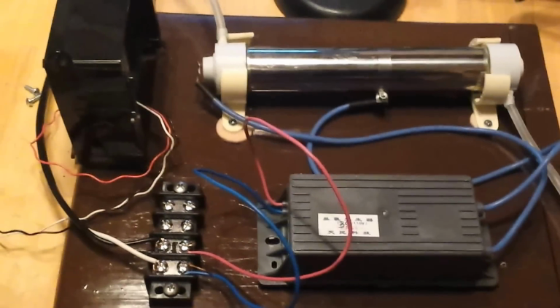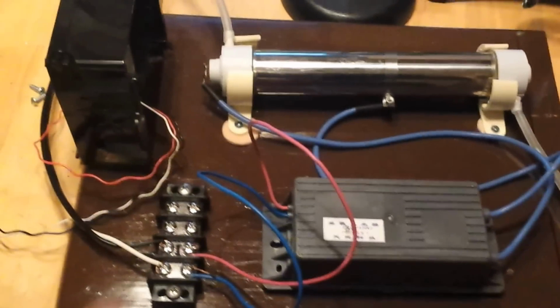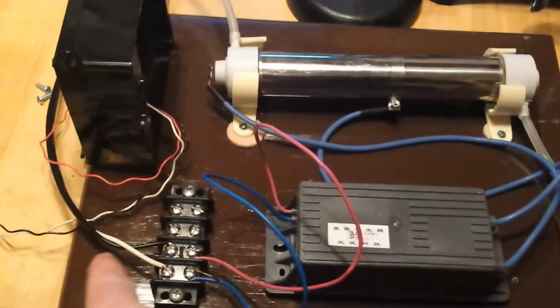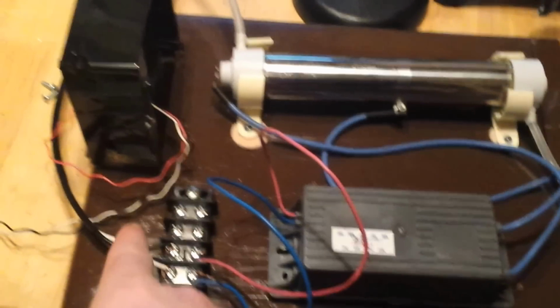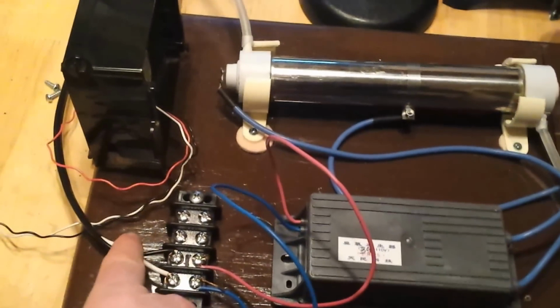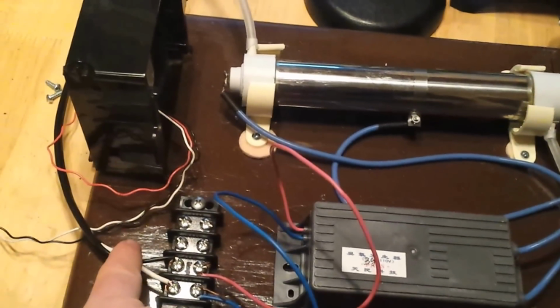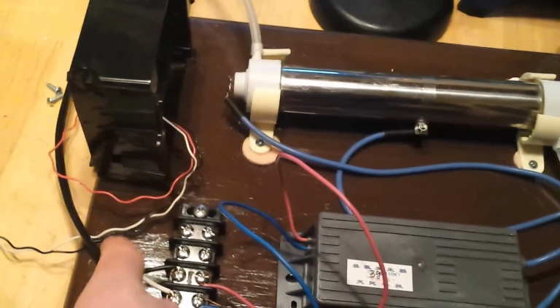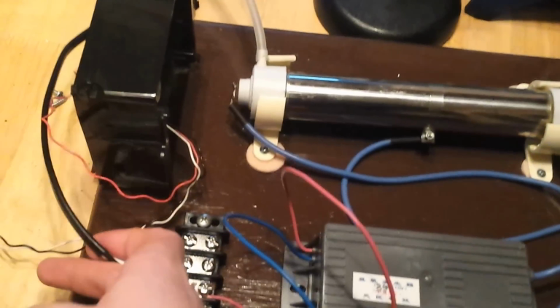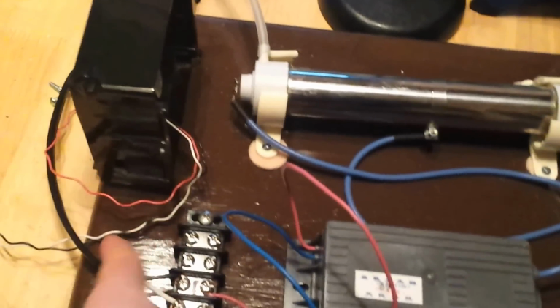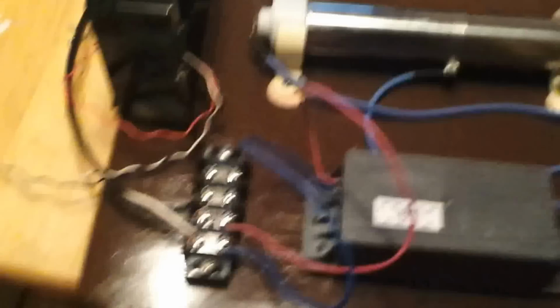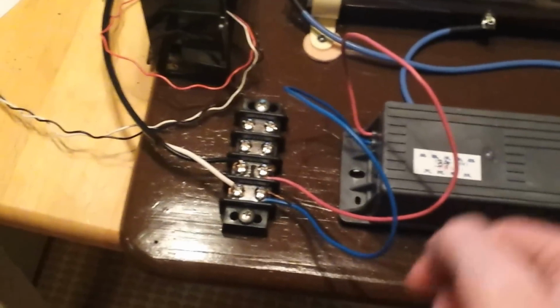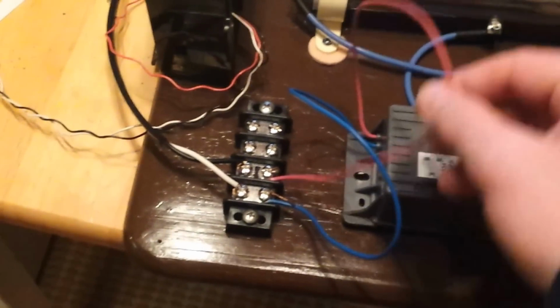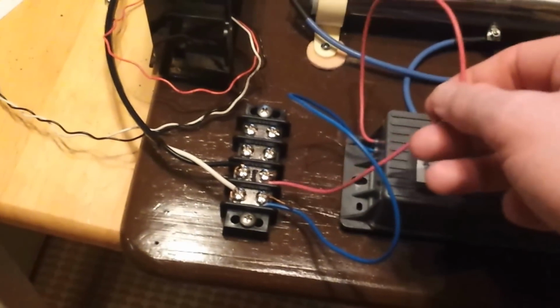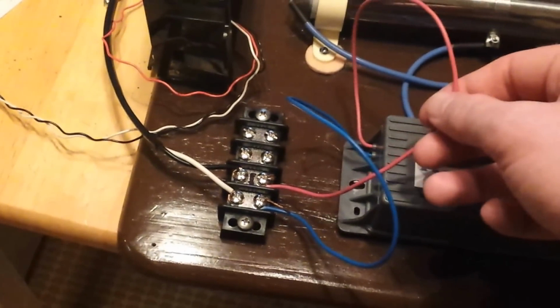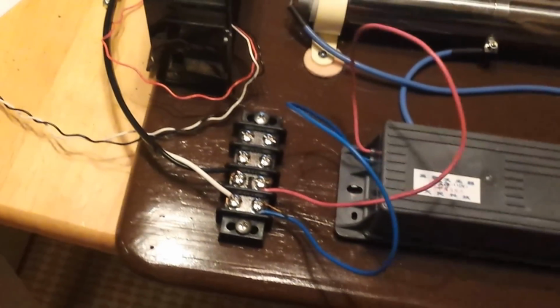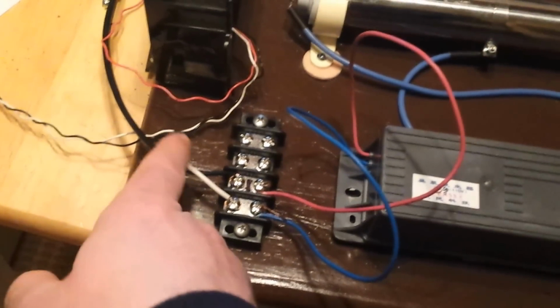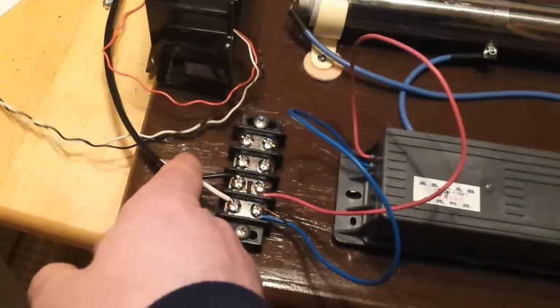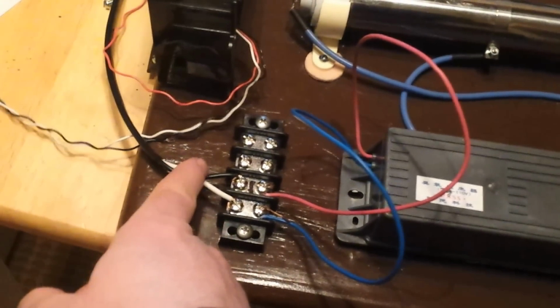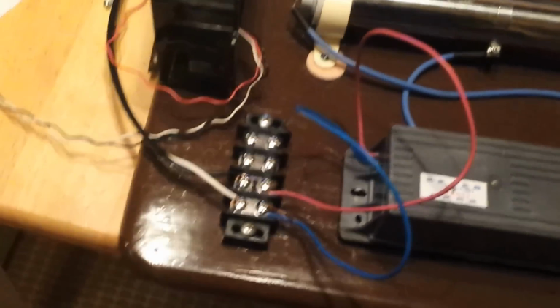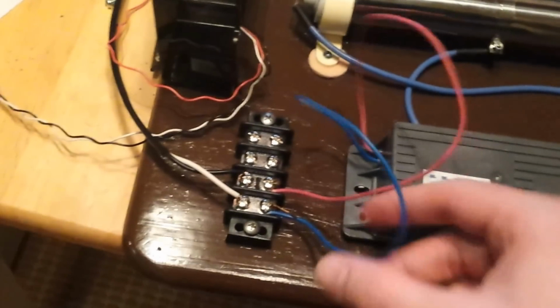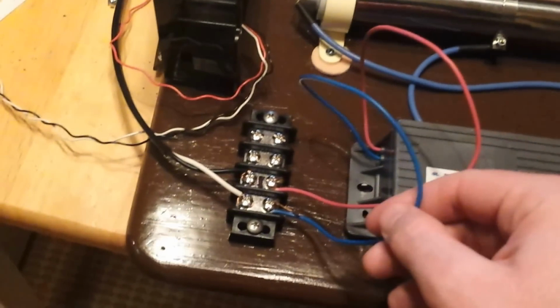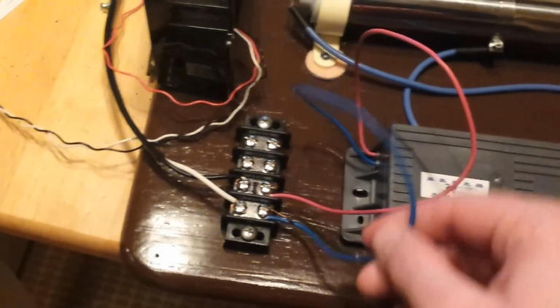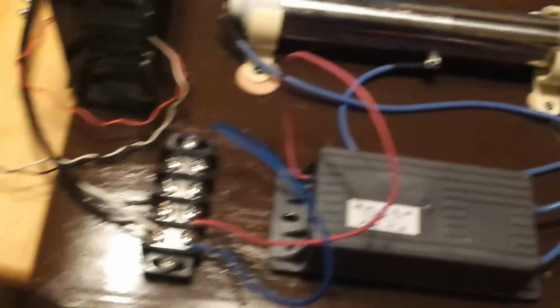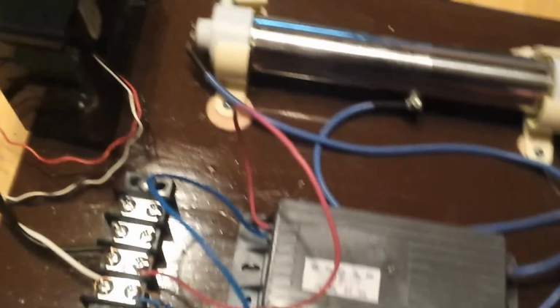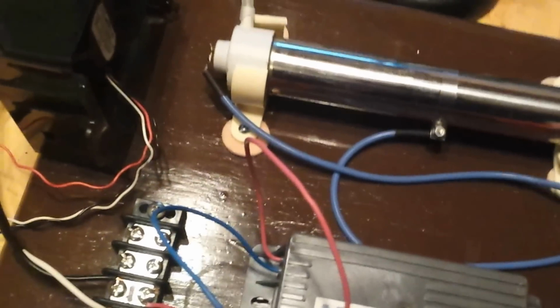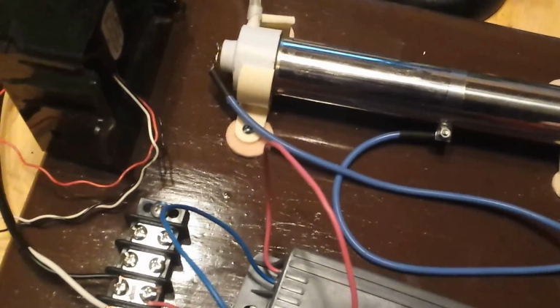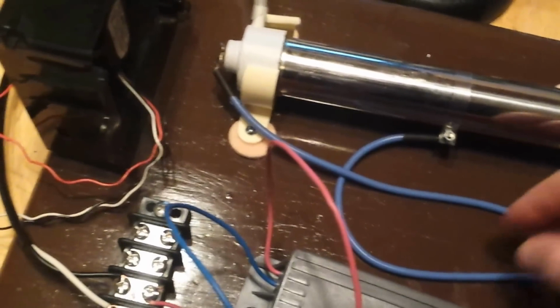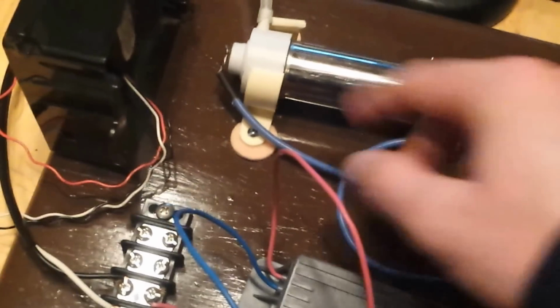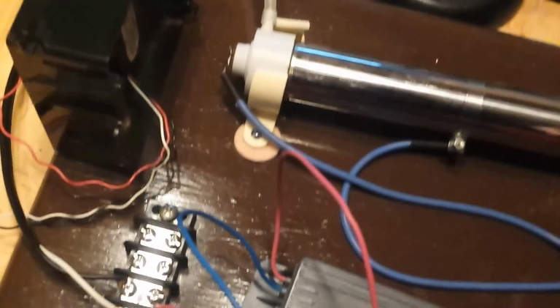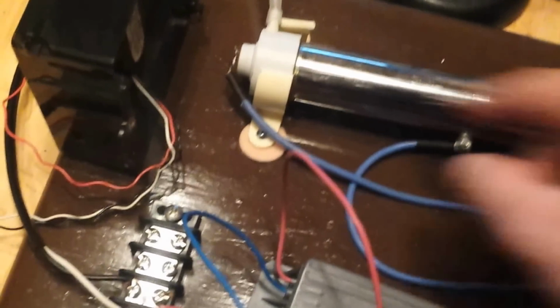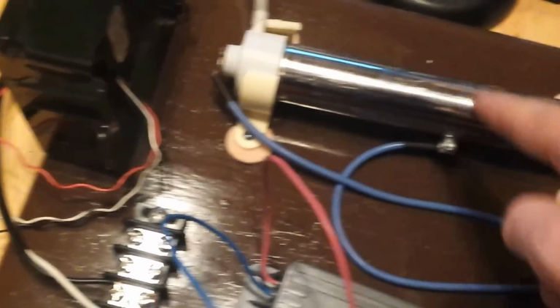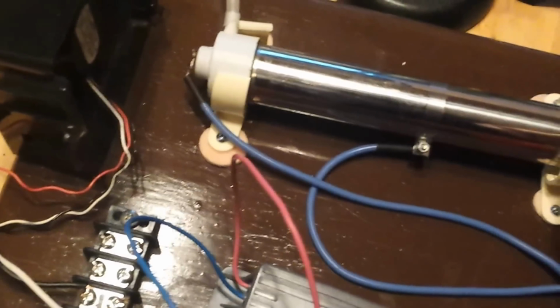So black is hot, coming straight from the wall. In China, red is hot. In America, white is ground. In China, blue is ground. We've got two electrical leads coming out of here, and they are pre-attached to this three gram tube.